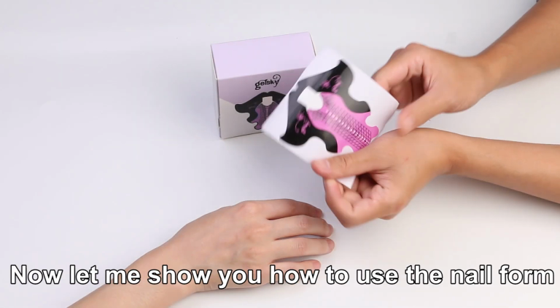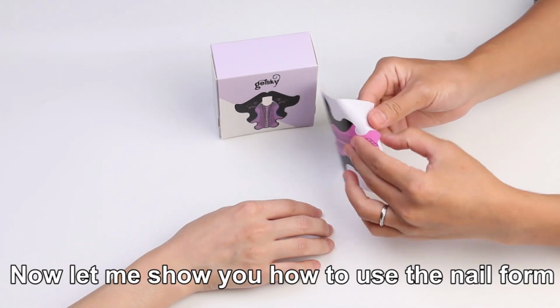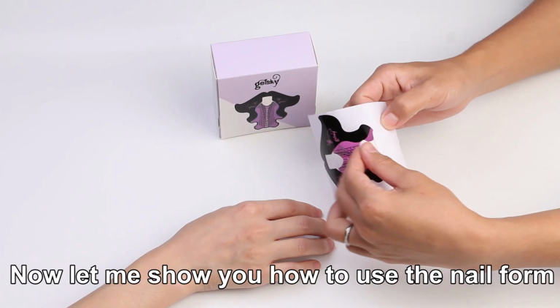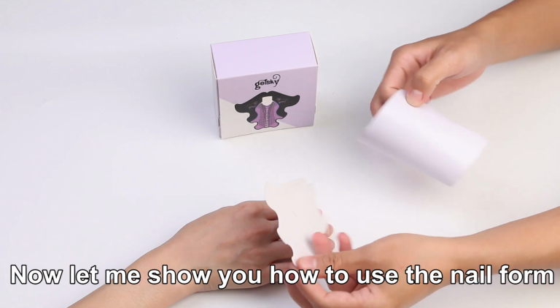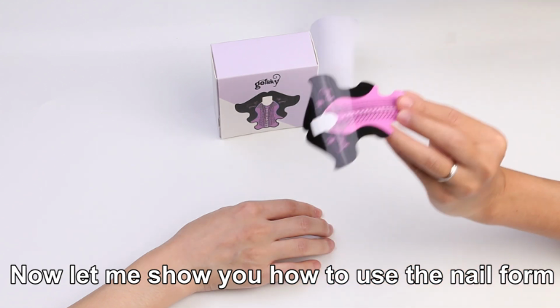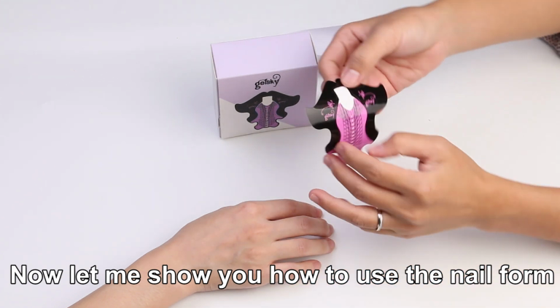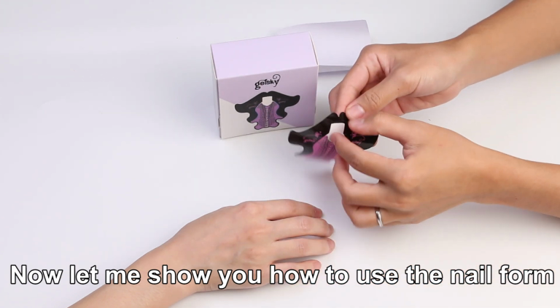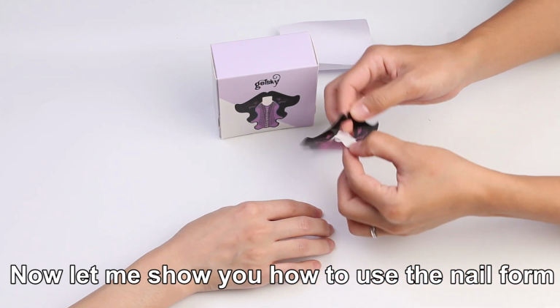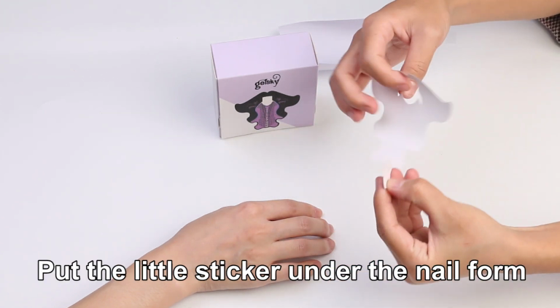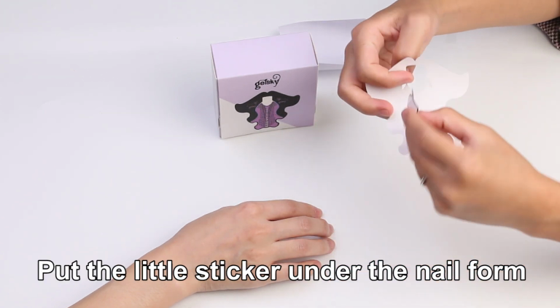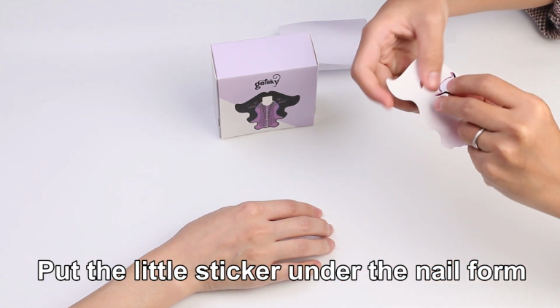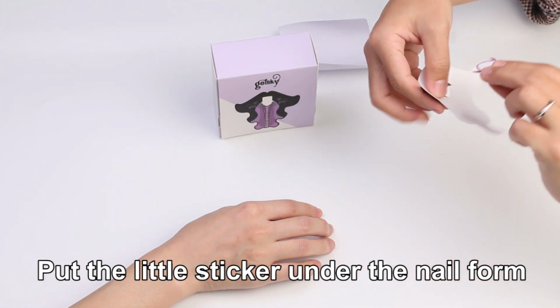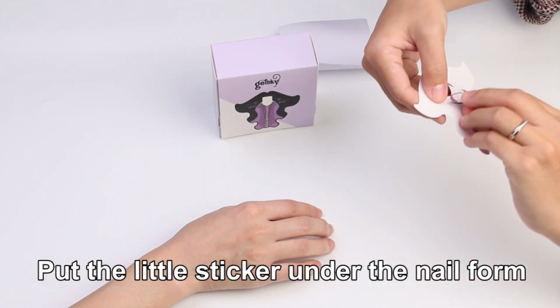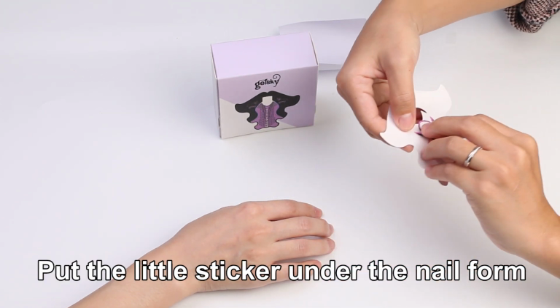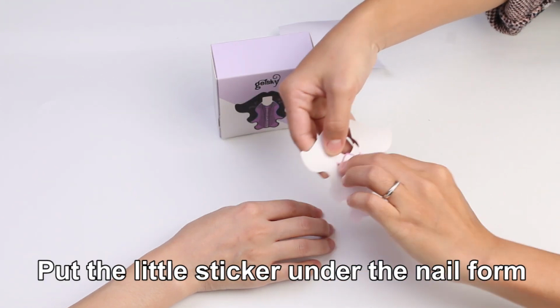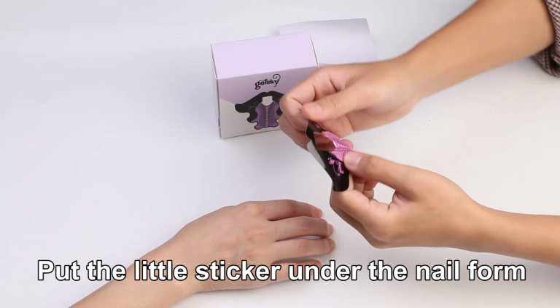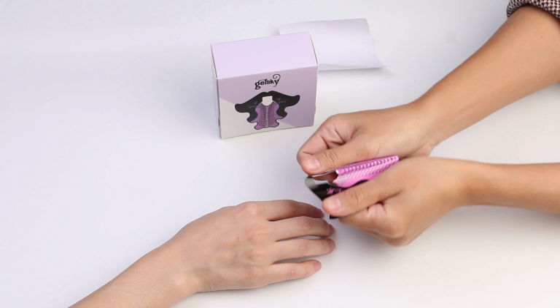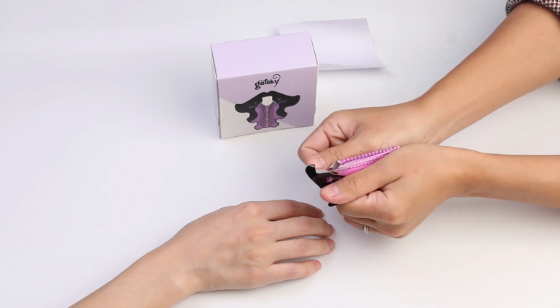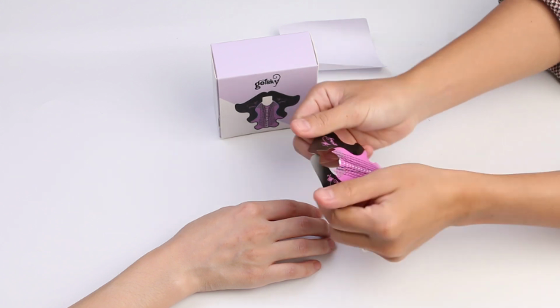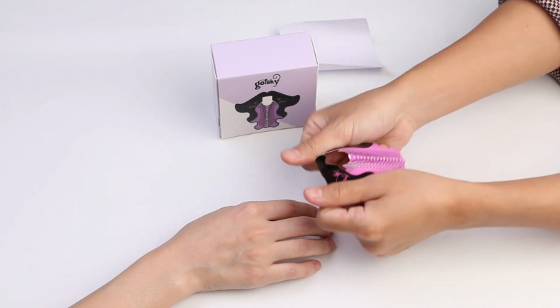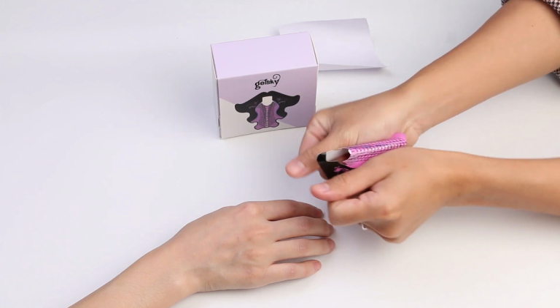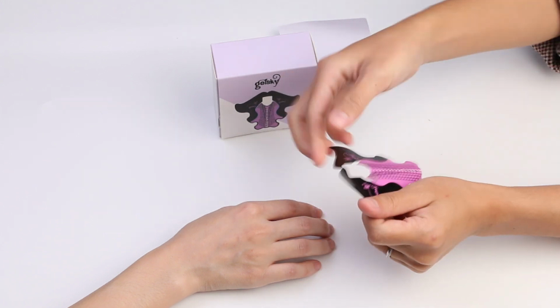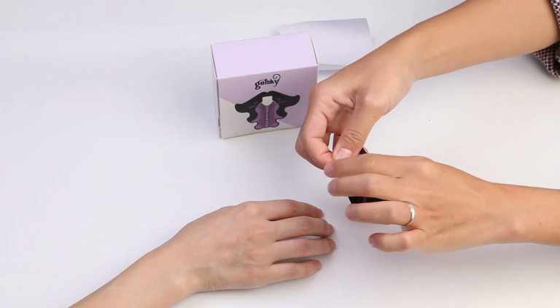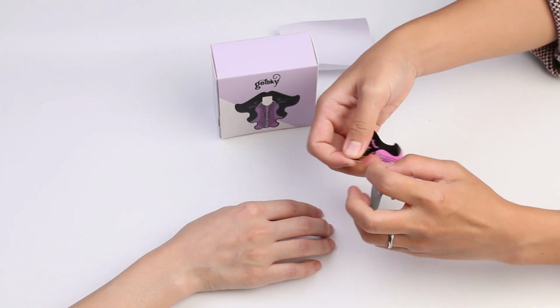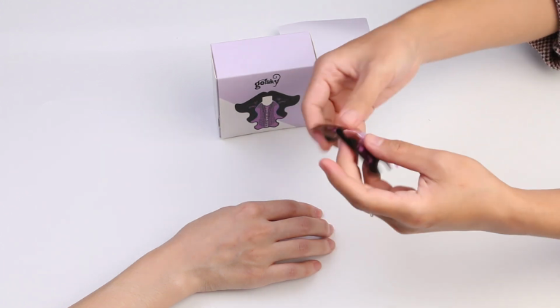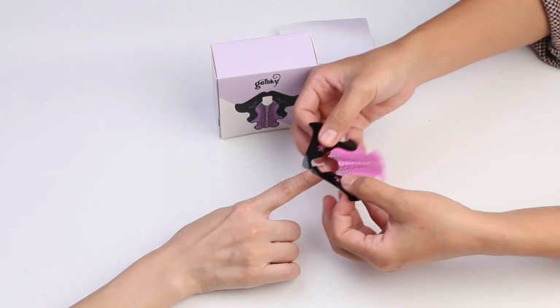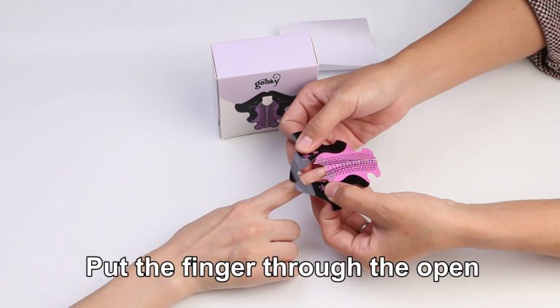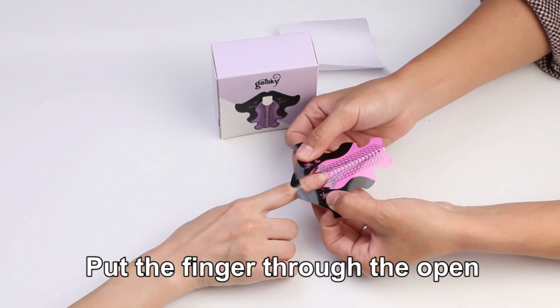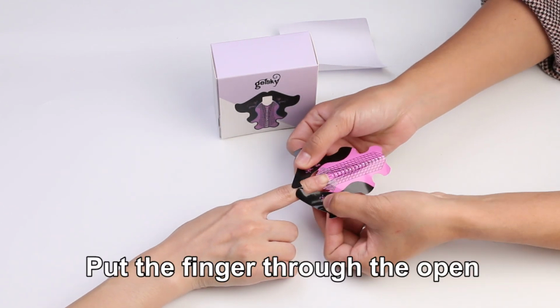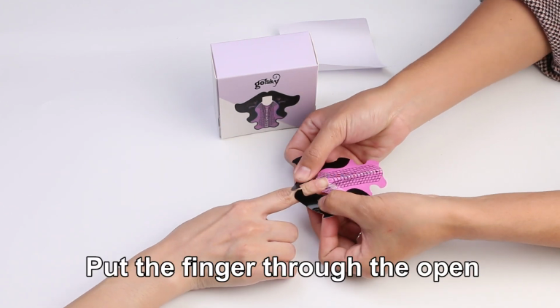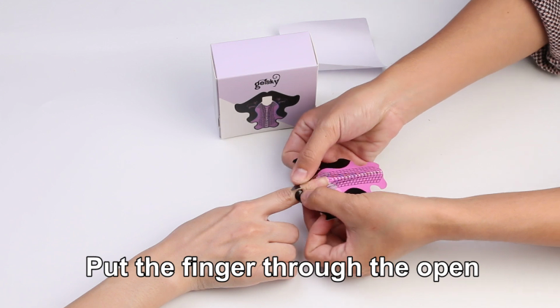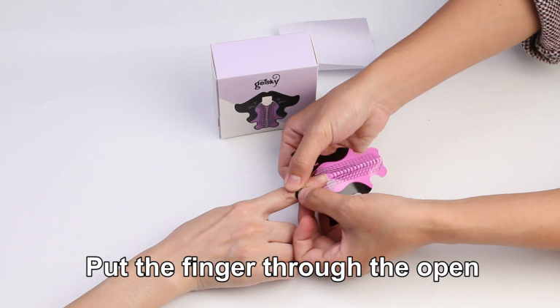Now let me show you how to use the nail foam. Put the little sticker under the nail foam. Put the fingers through the open.